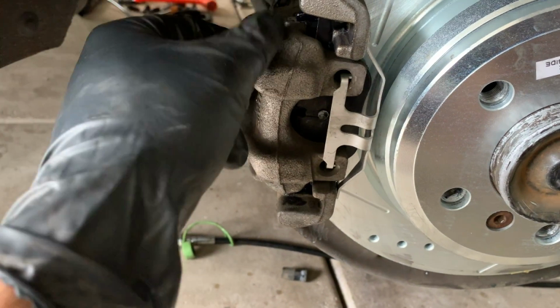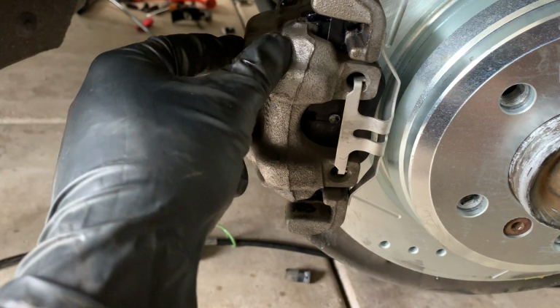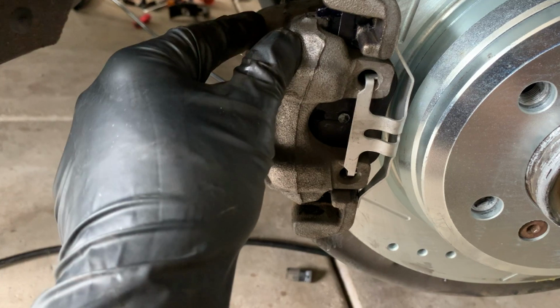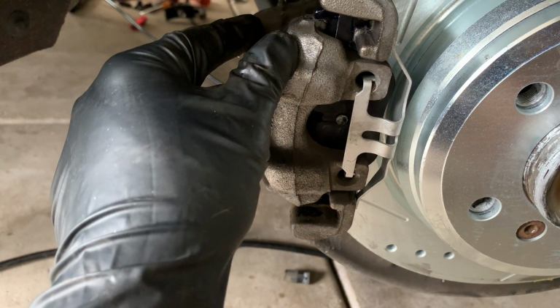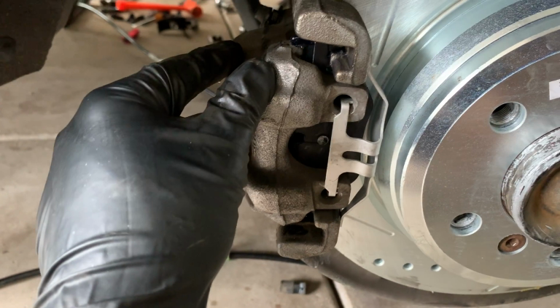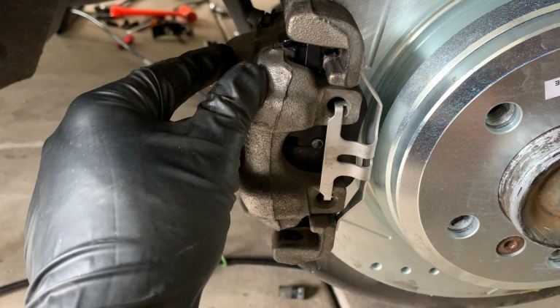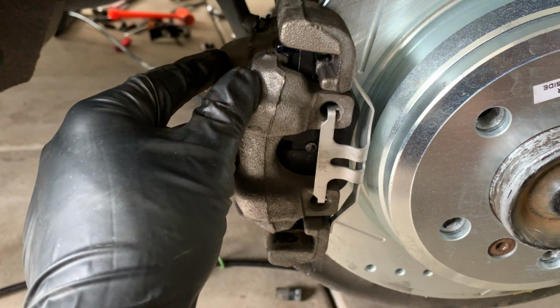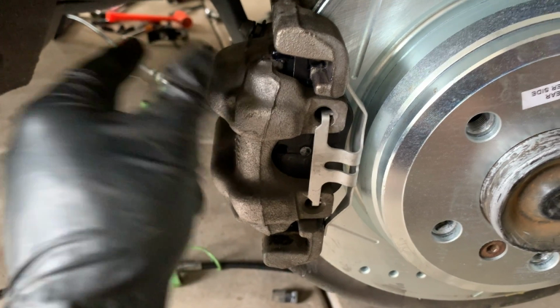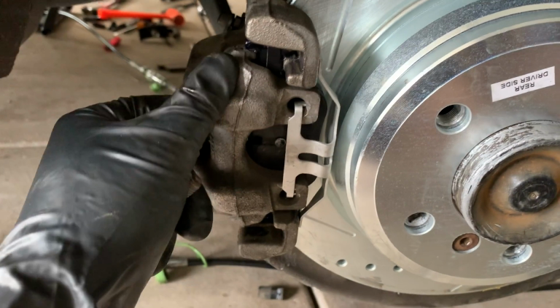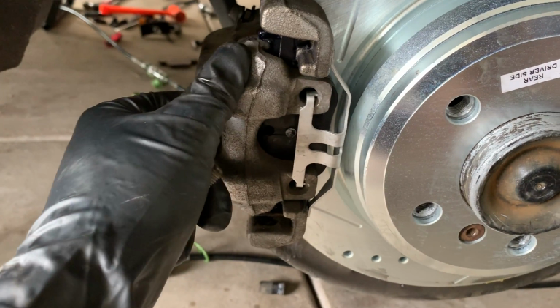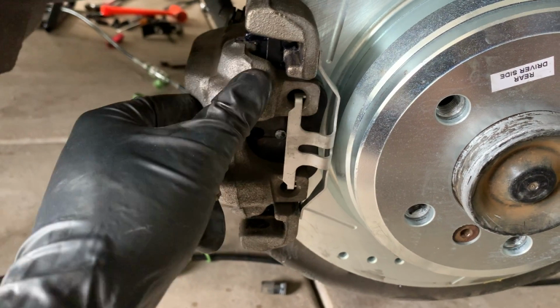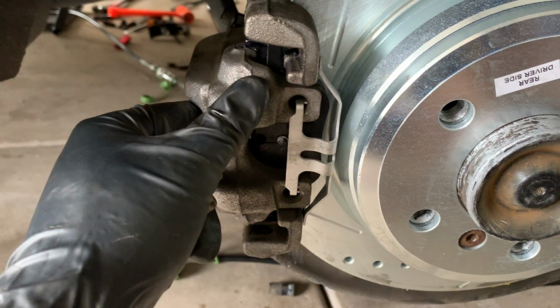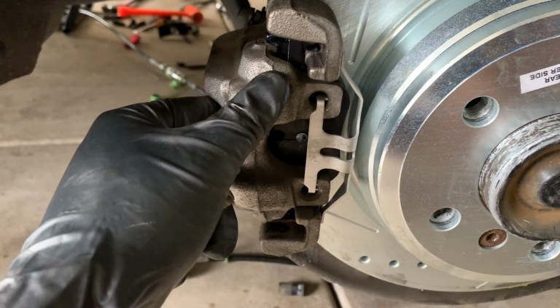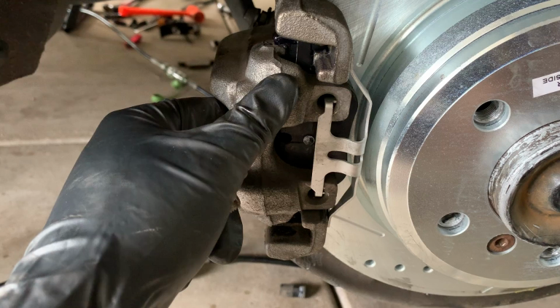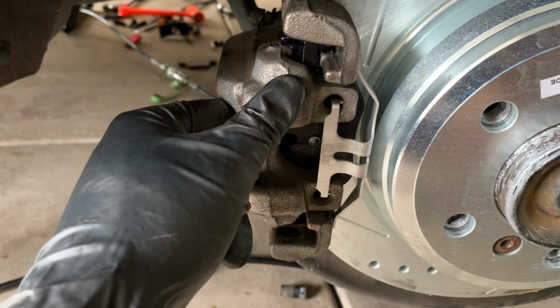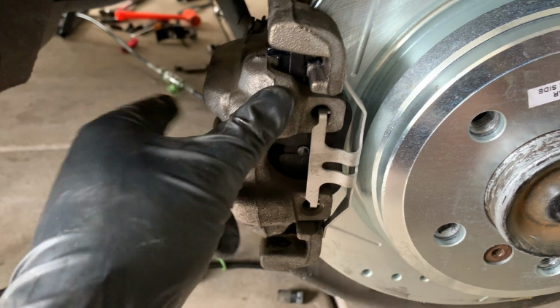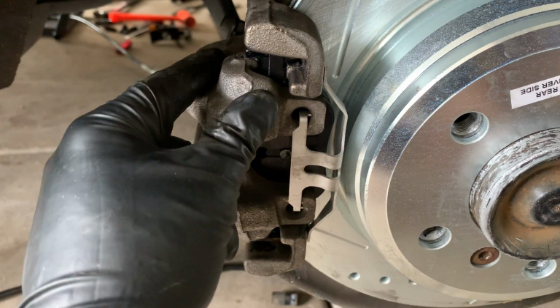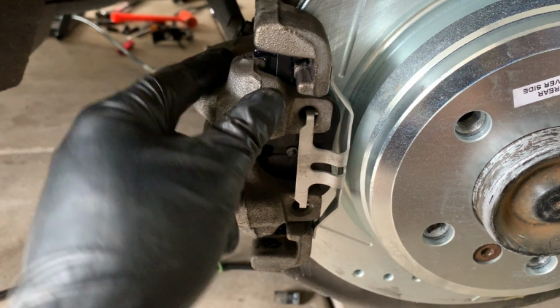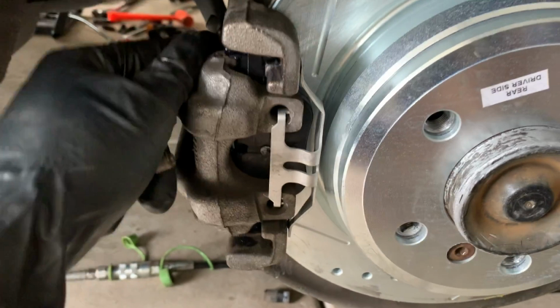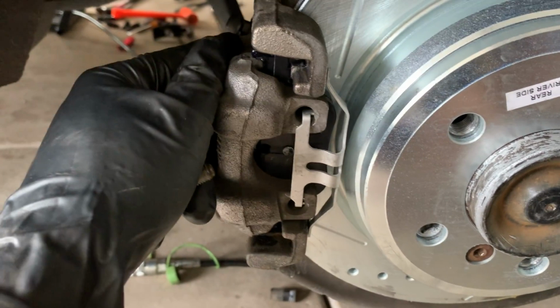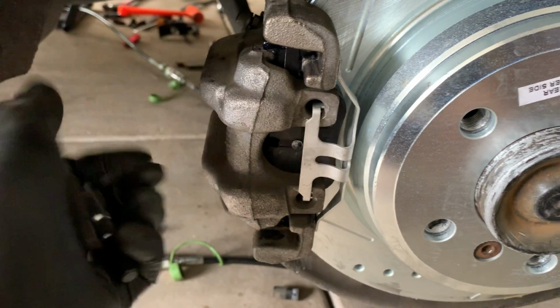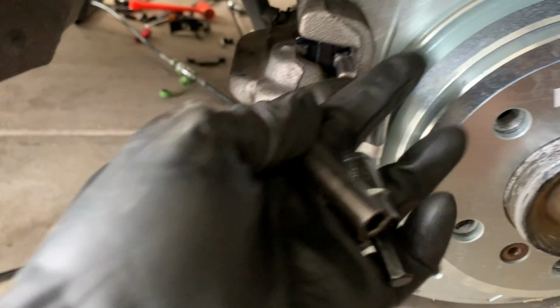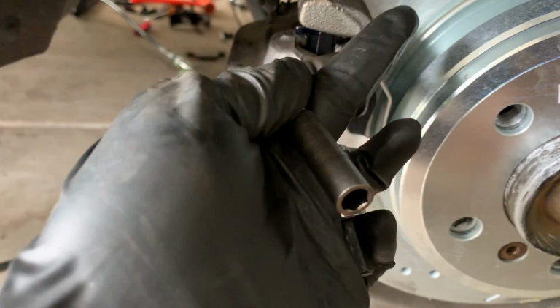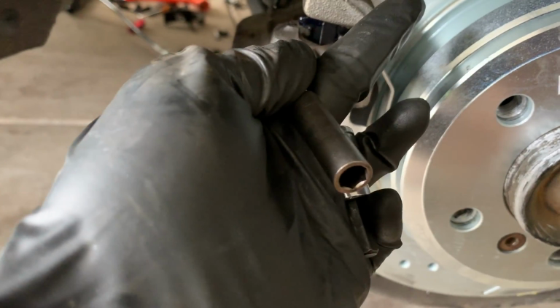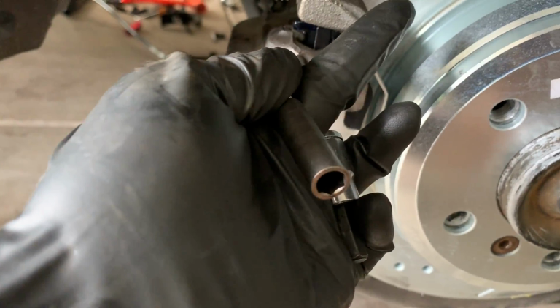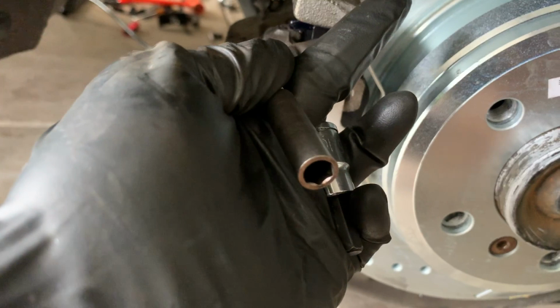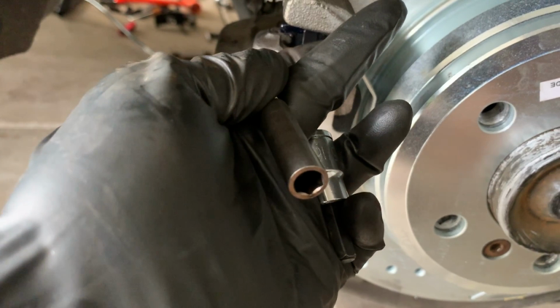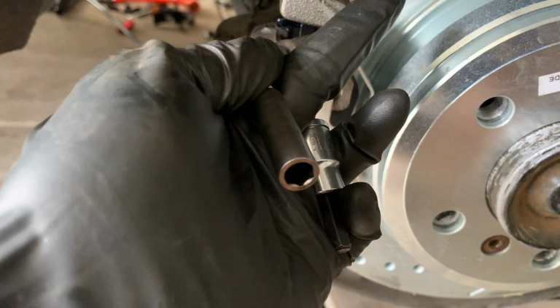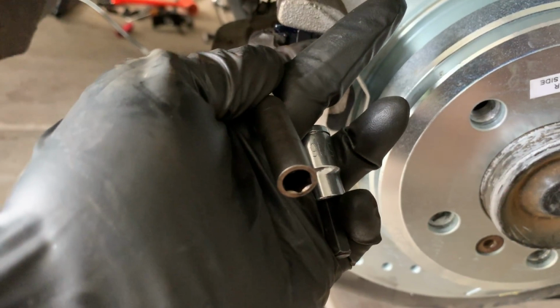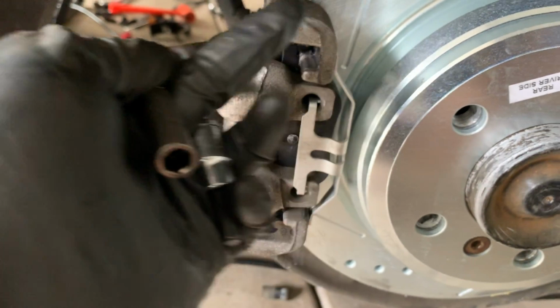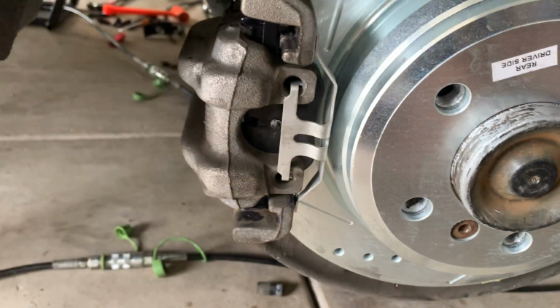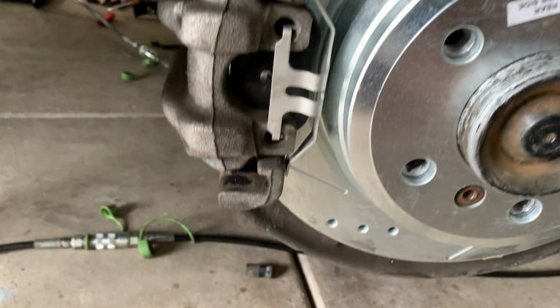Once you get the piston pushed in, install the pads — it's basically the reverse of how you took it out. Then install the two bolts that go on the caliper; the torque spec is about 20 to 25Nm, I believe, from BMW for the brake caliper.